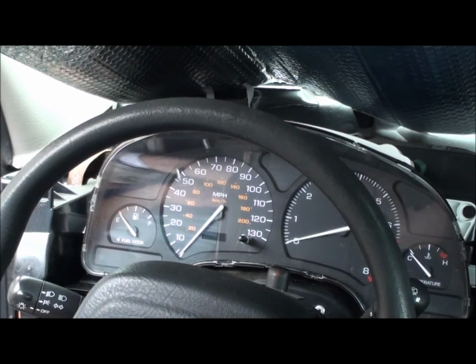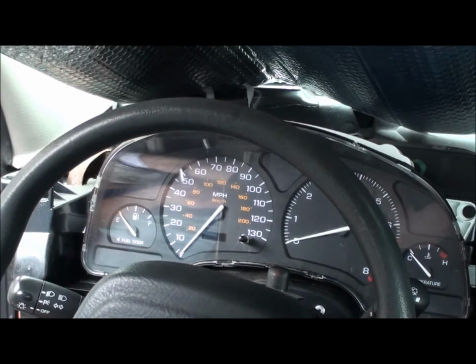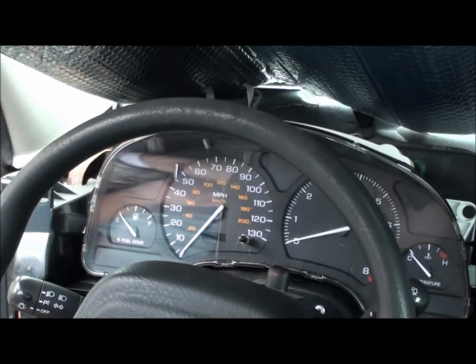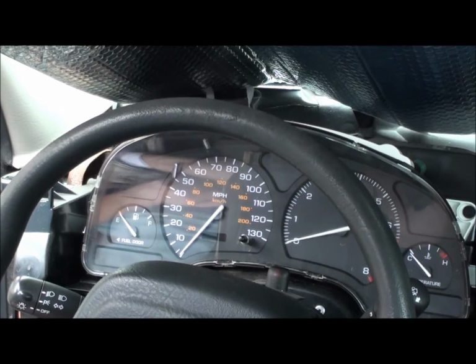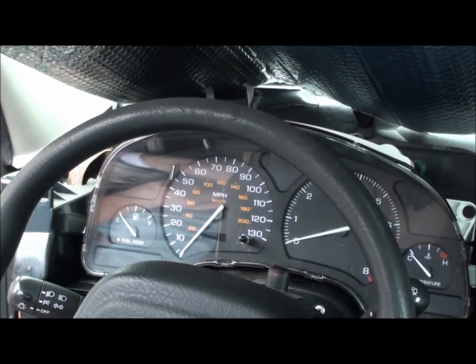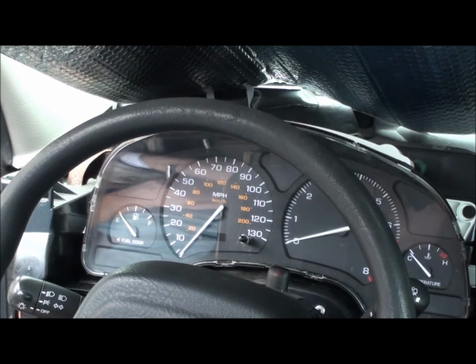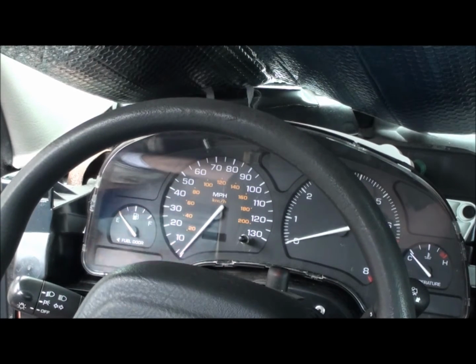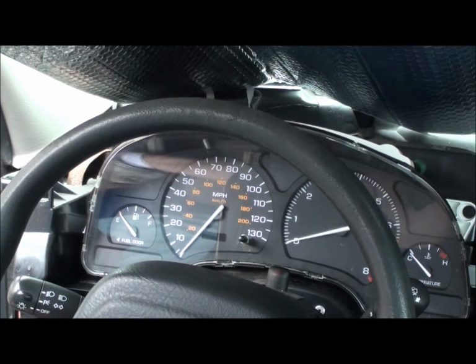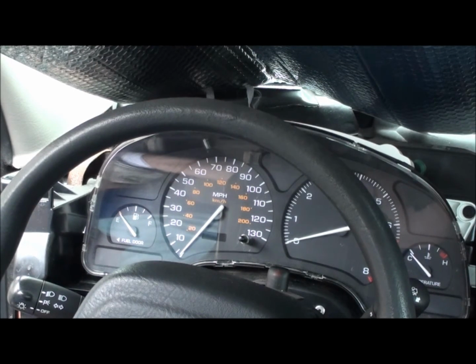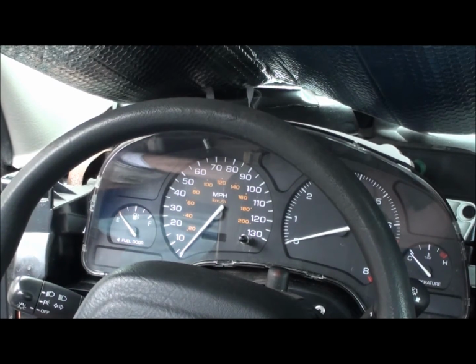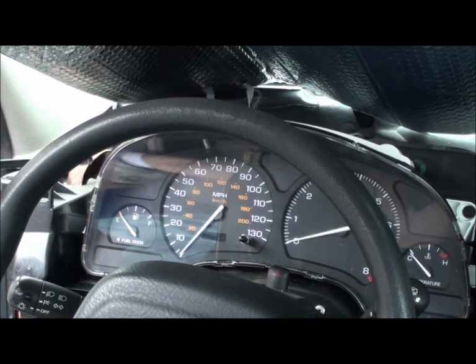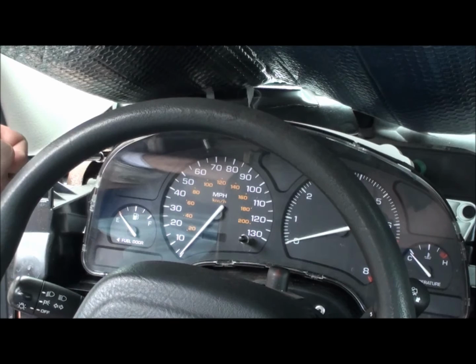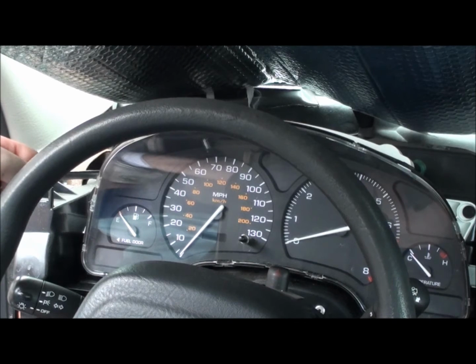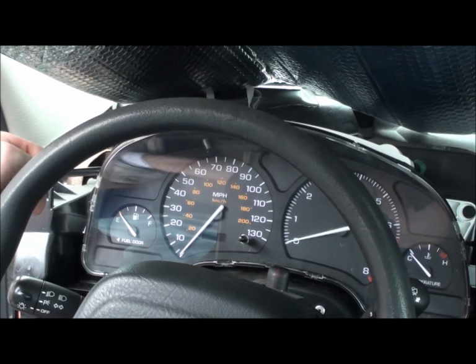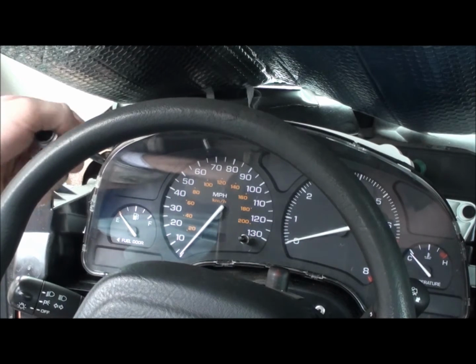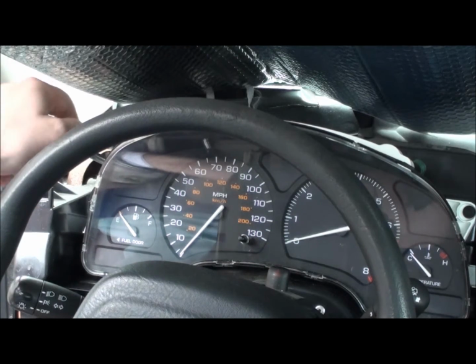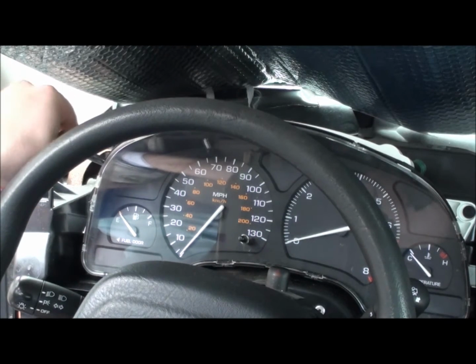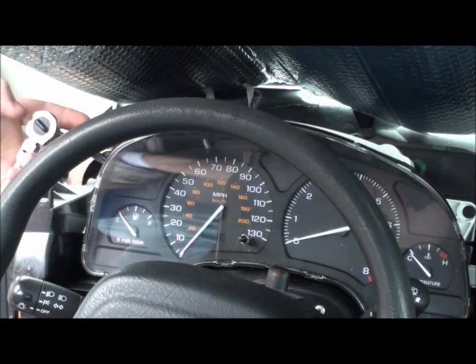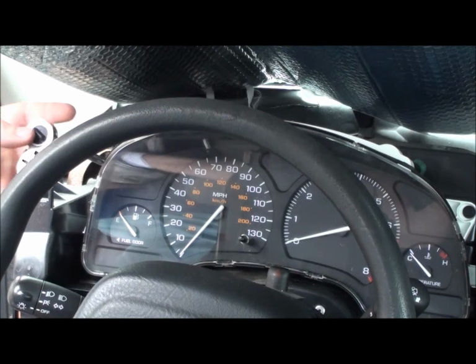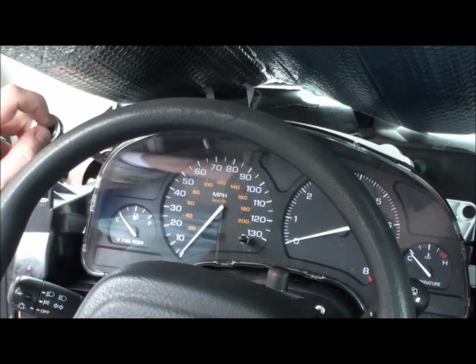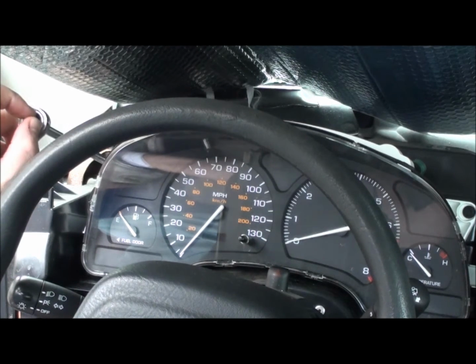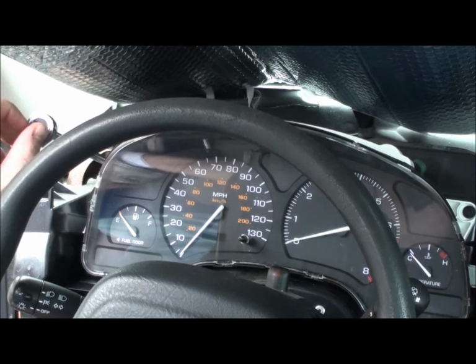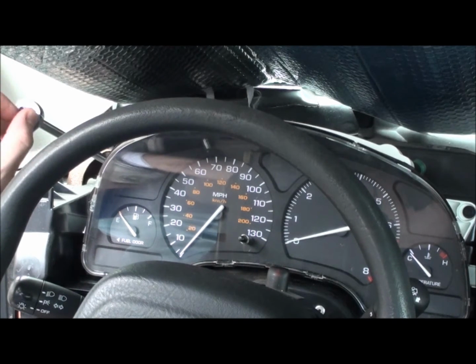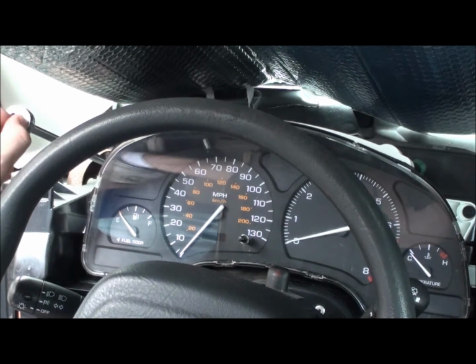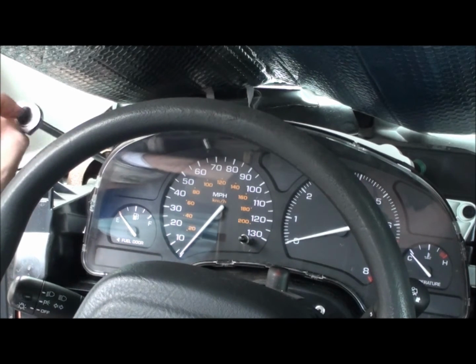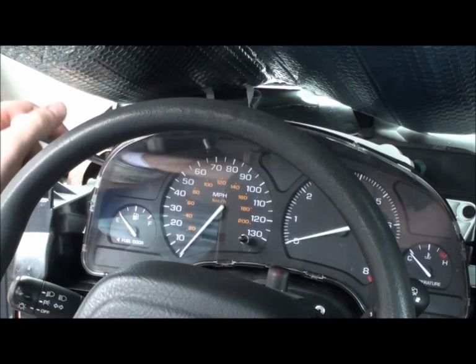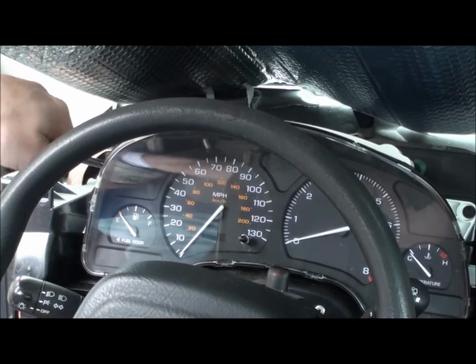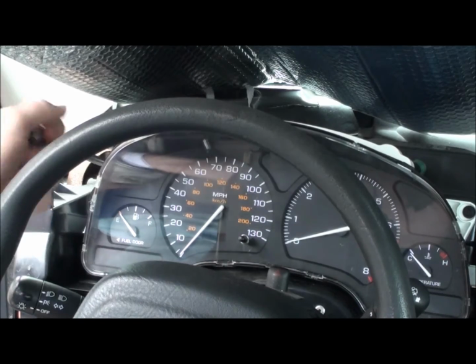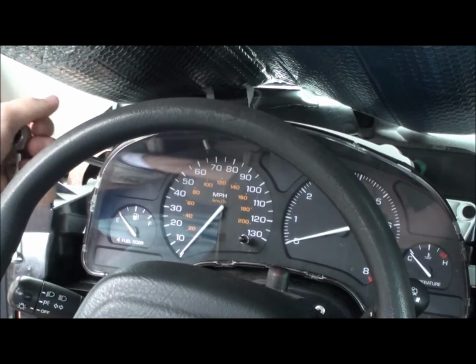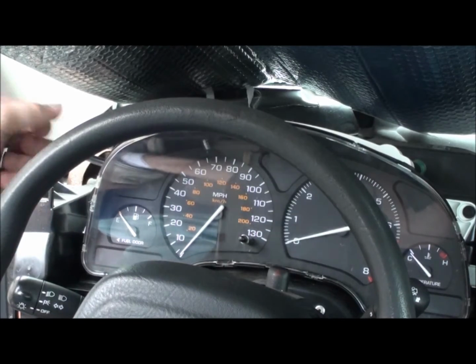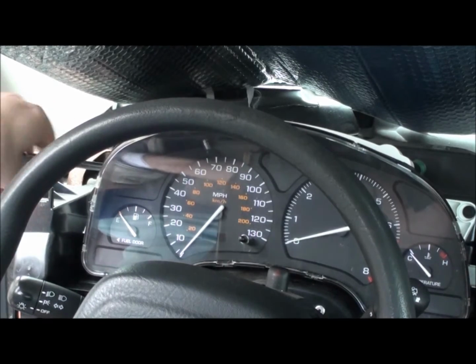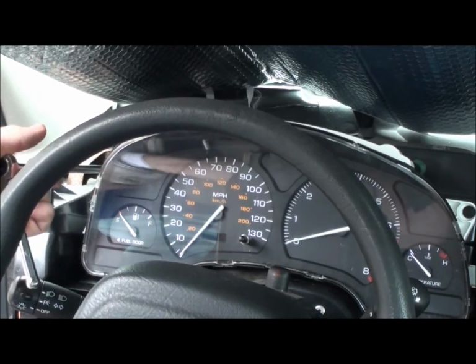We're now going to go ahead and take the instrument cluster. We're going to take this out, and there are two 7mm bolts holding it on. Go ahead and disengage those.